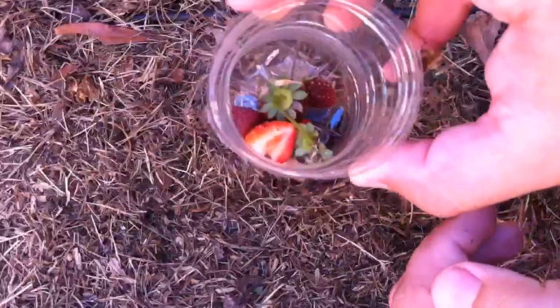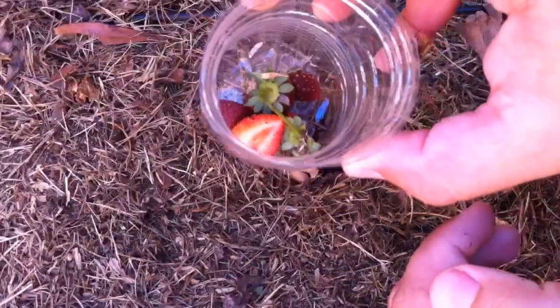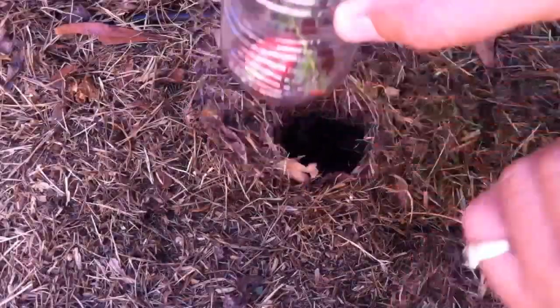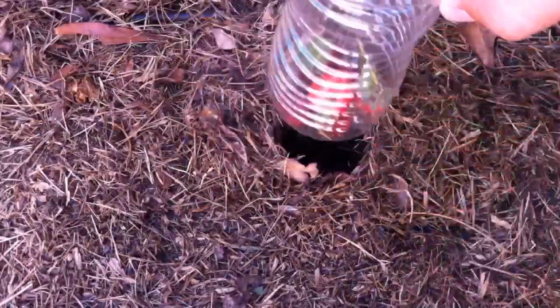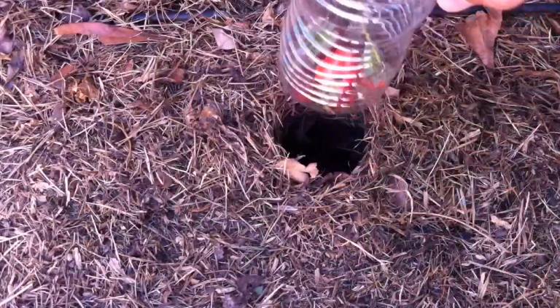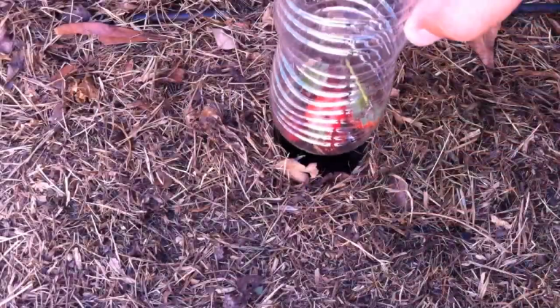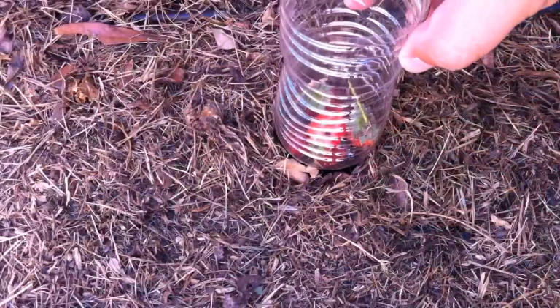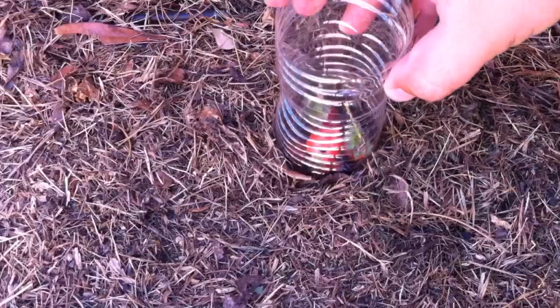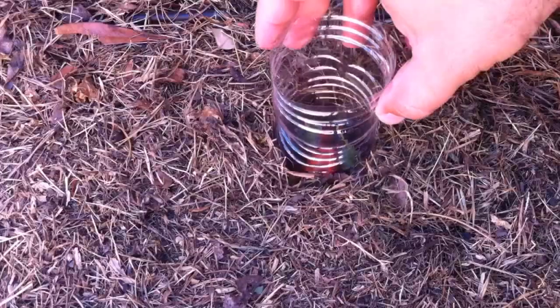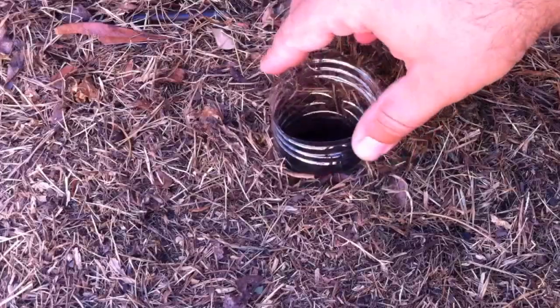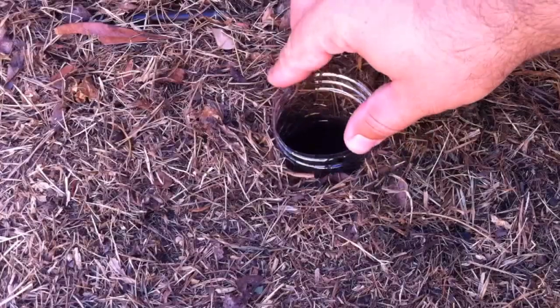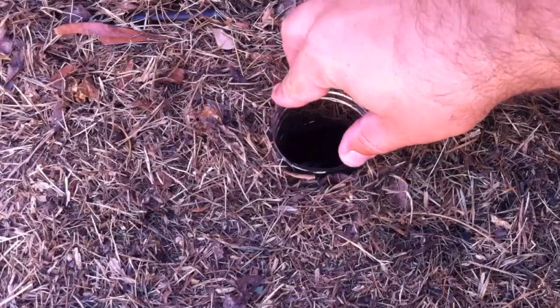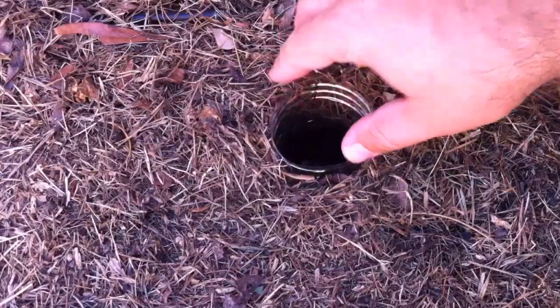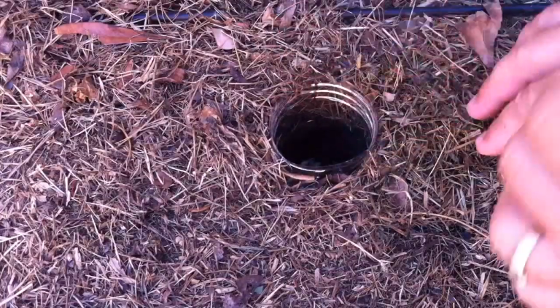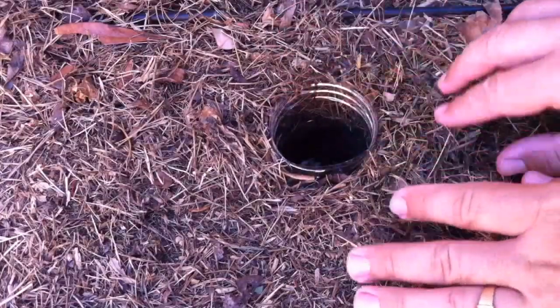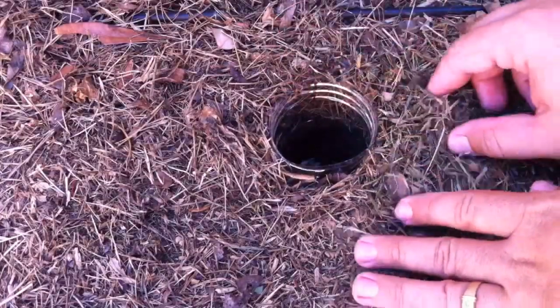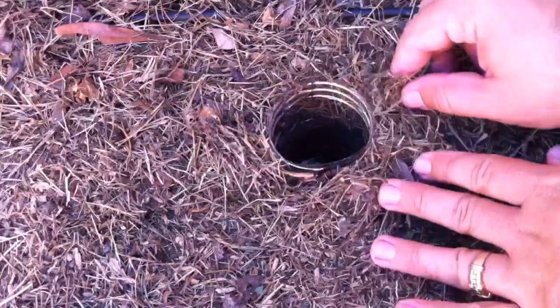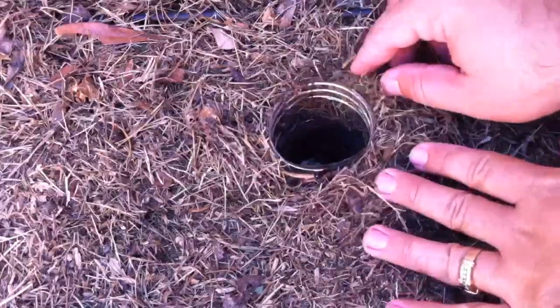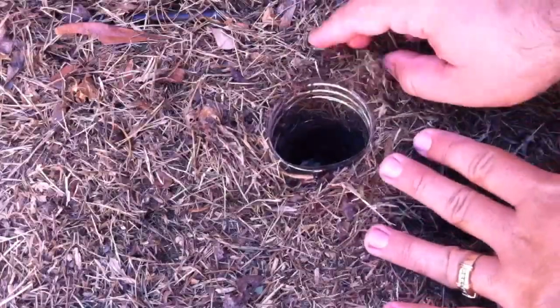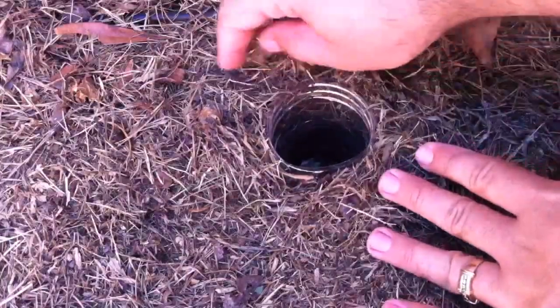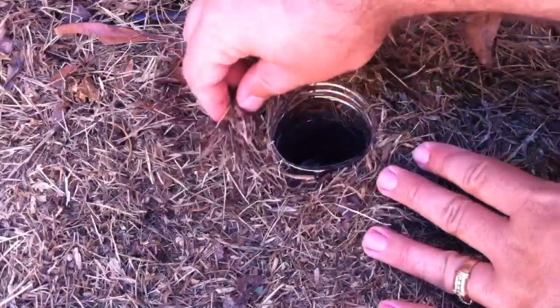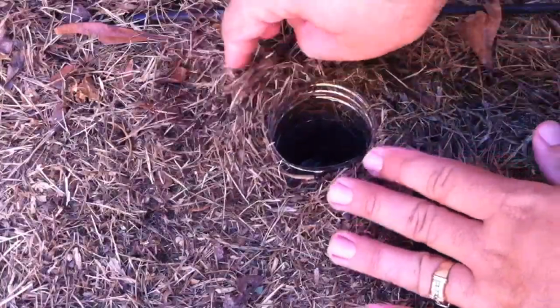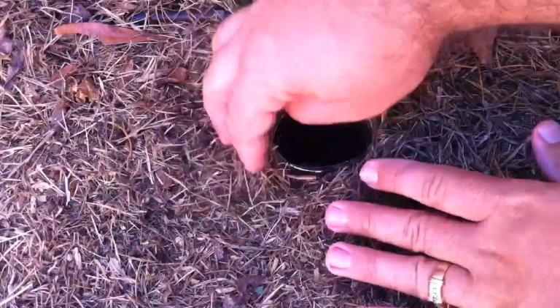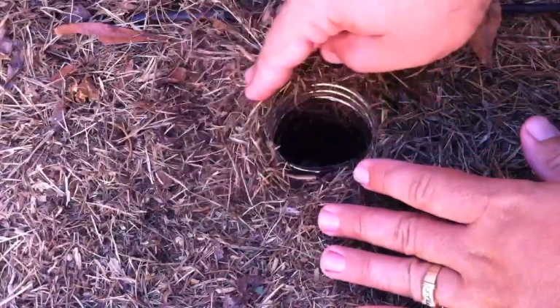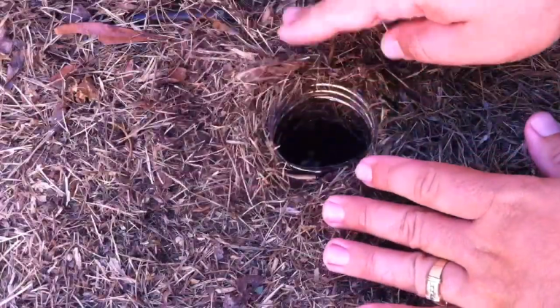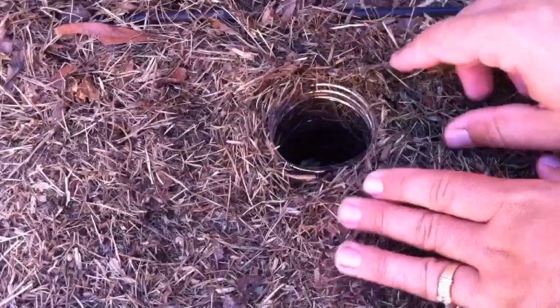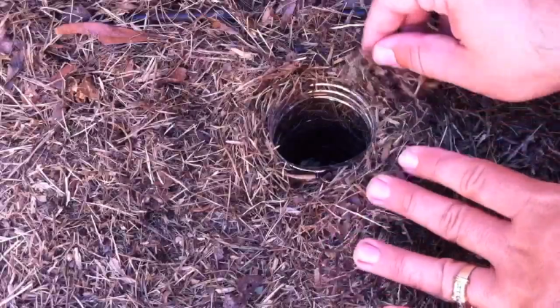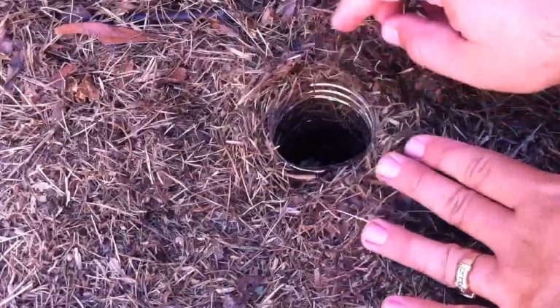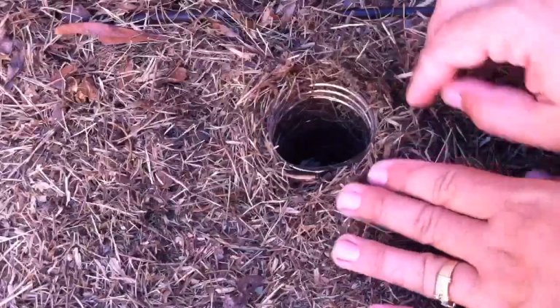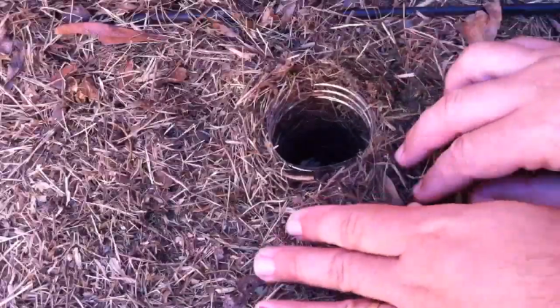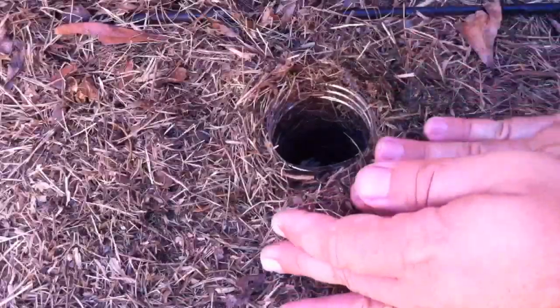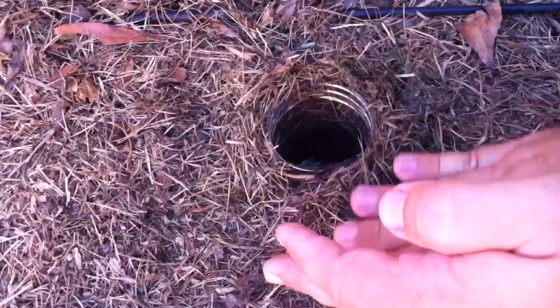We've got a bunch of bait basically. And then we take that, put it all the way down, and then we want to build like a little ramp for them to get in. So we build up grass and stuff around it.